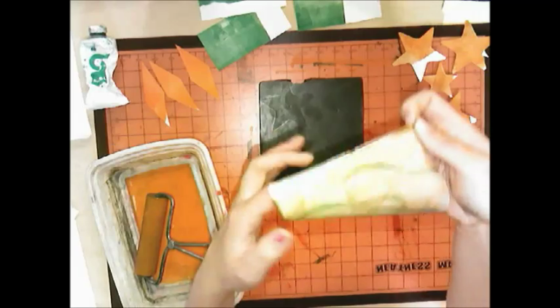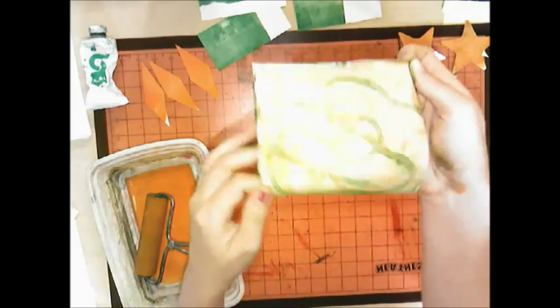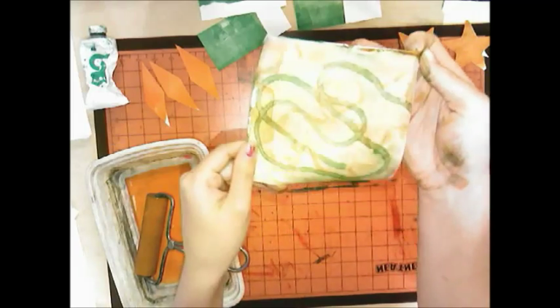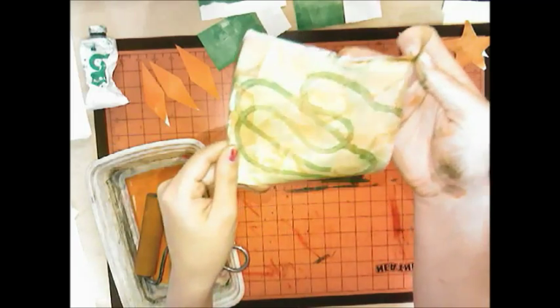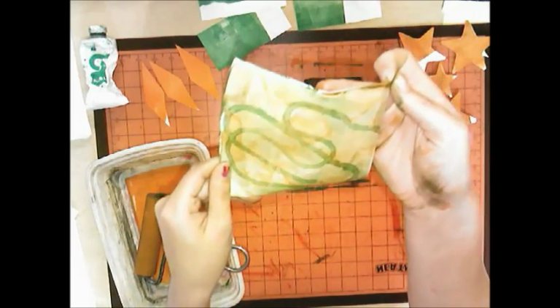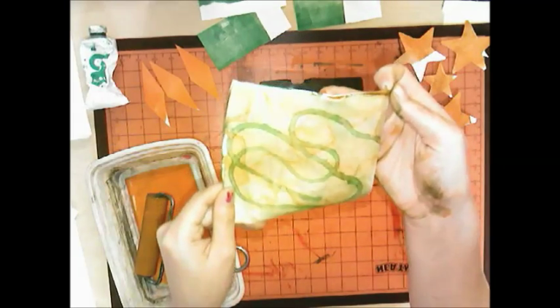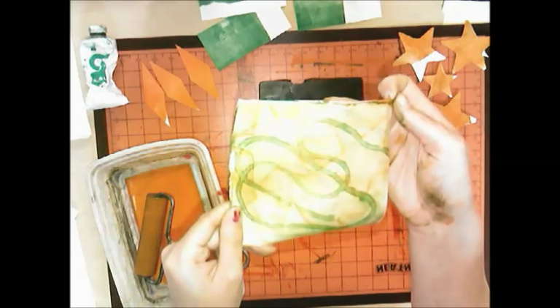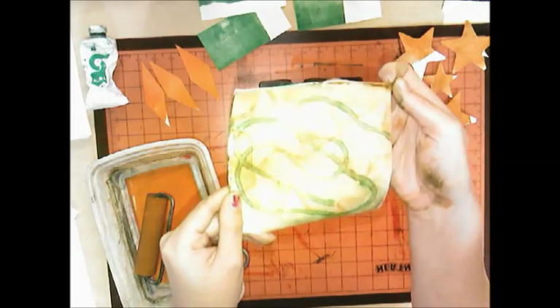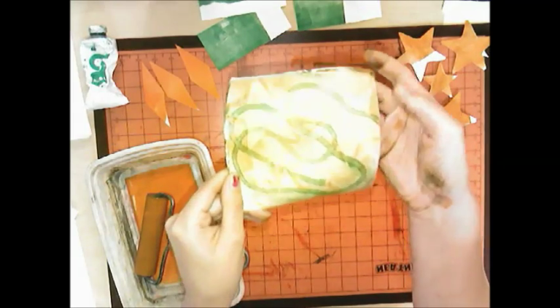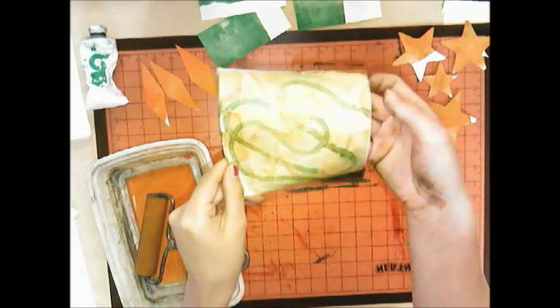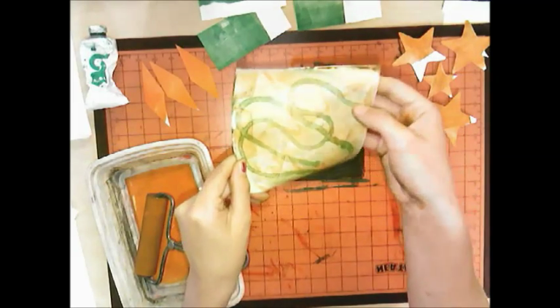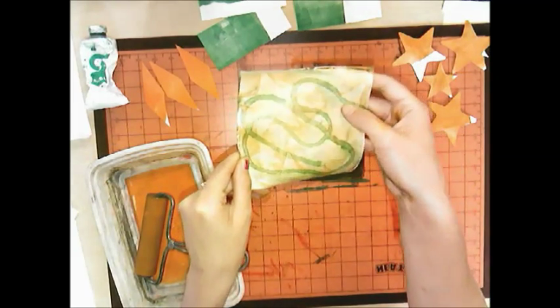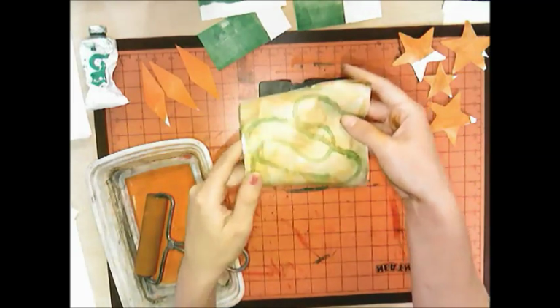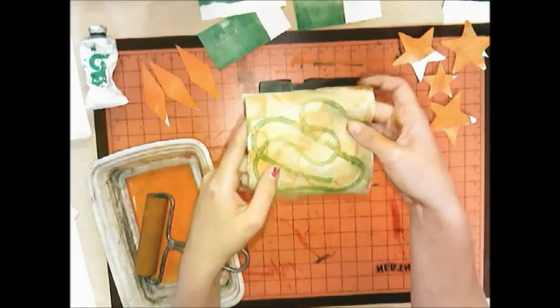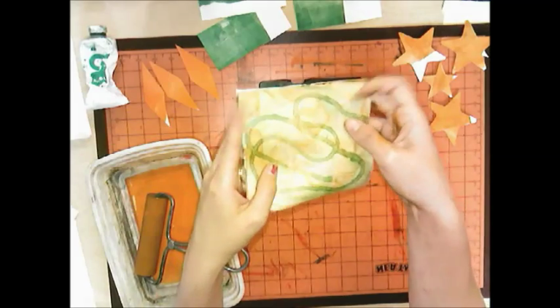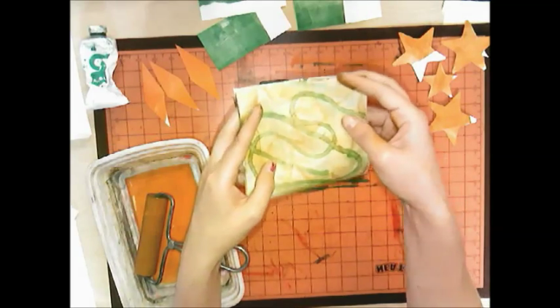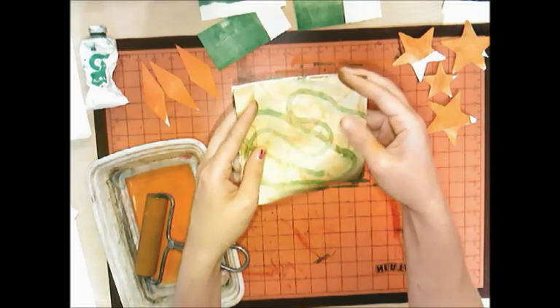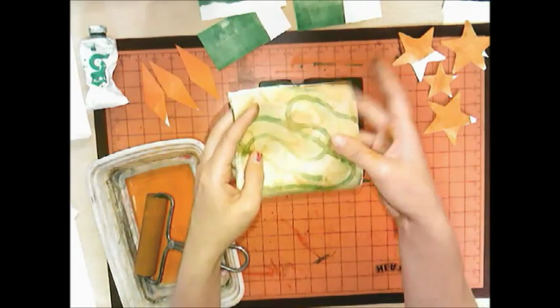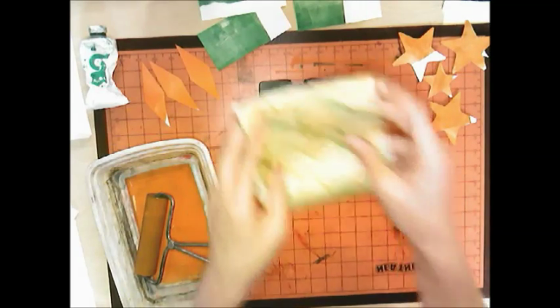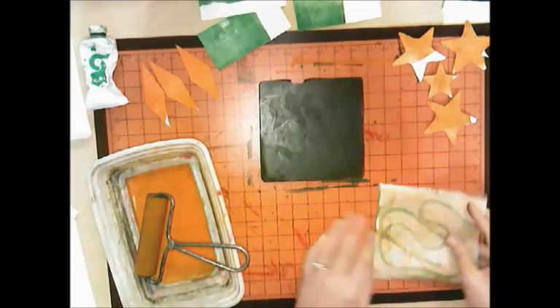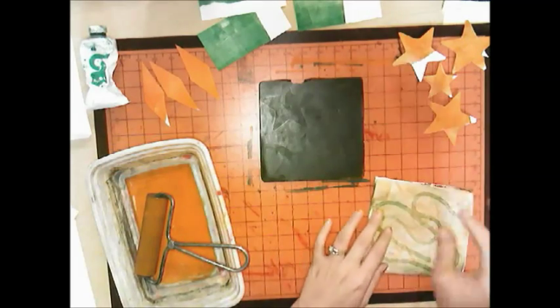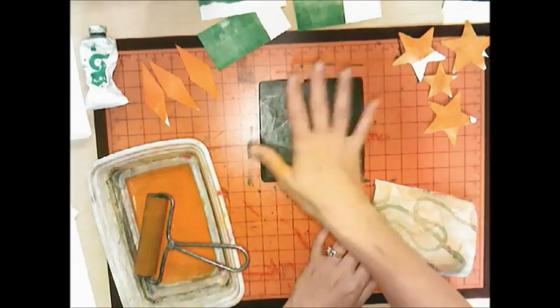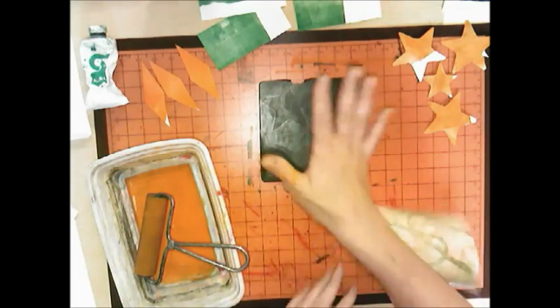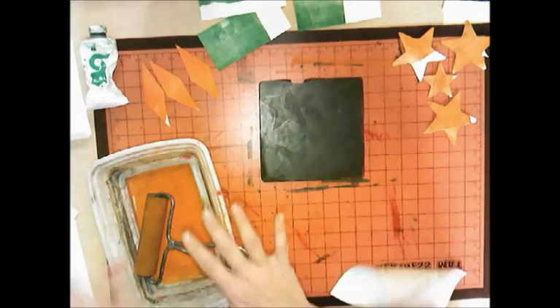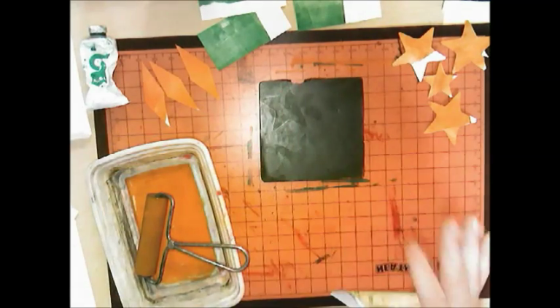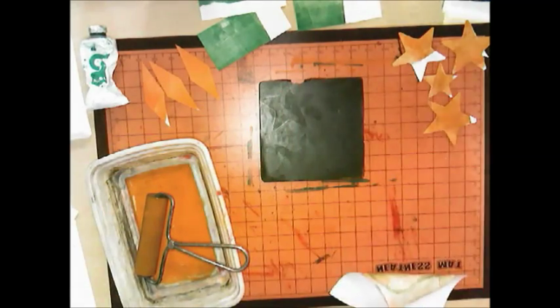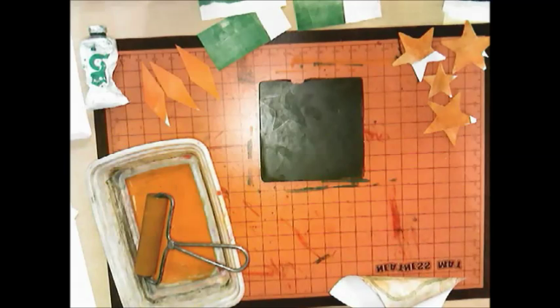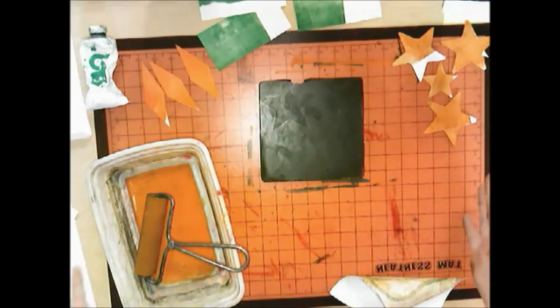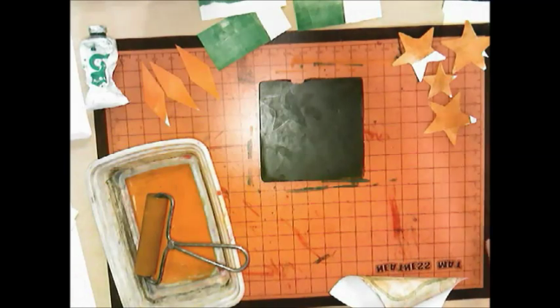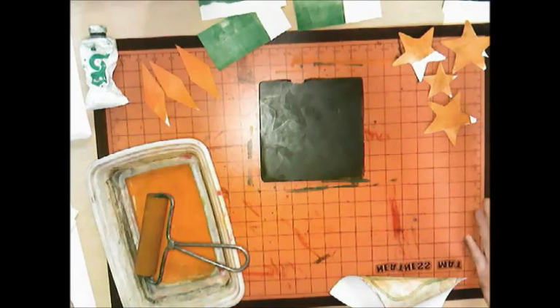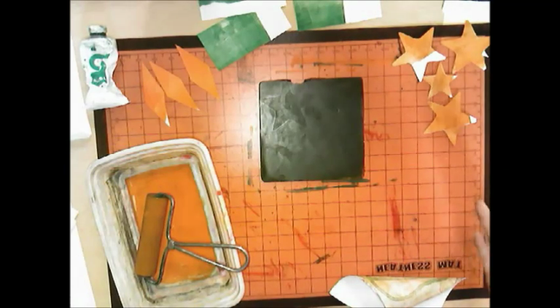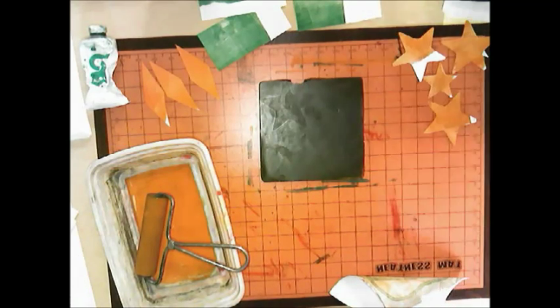You're still getting a very interesting type of print — looks a little different, but still awesome. Now we can clean the plate, clean the brayer, clean the tray — we are done with the mono print process.